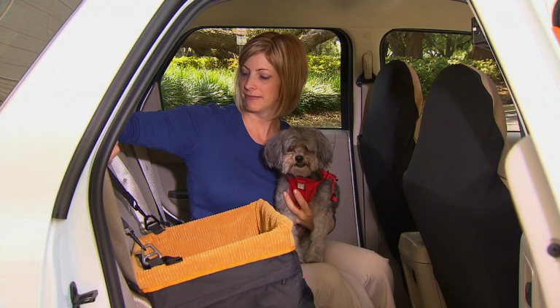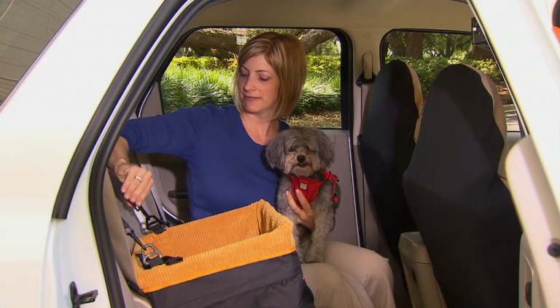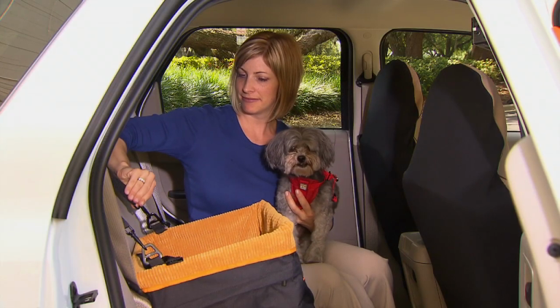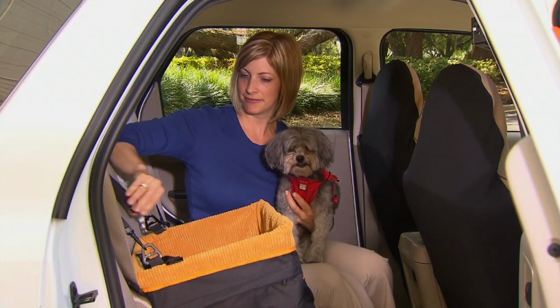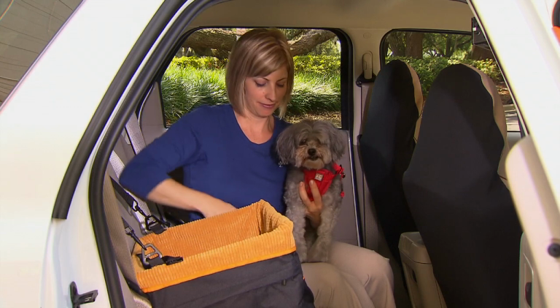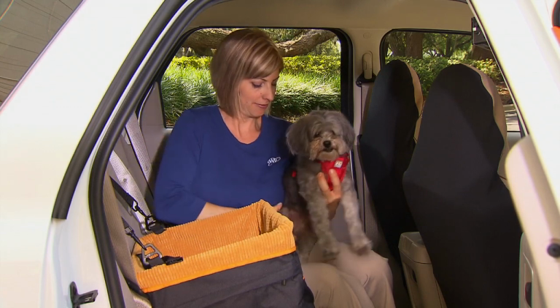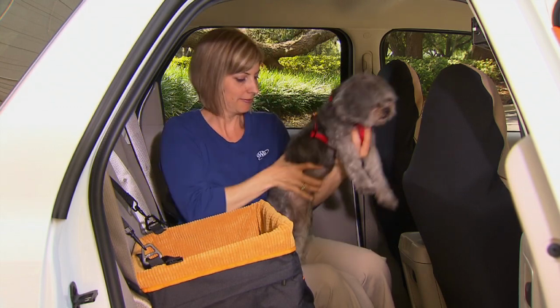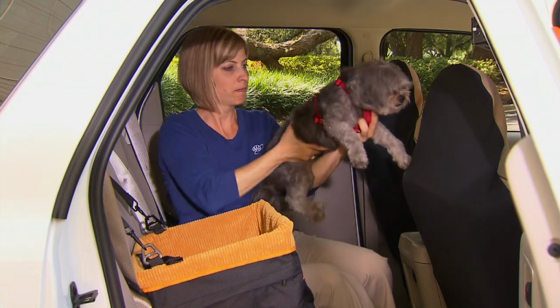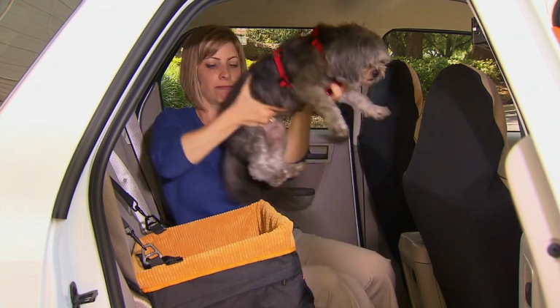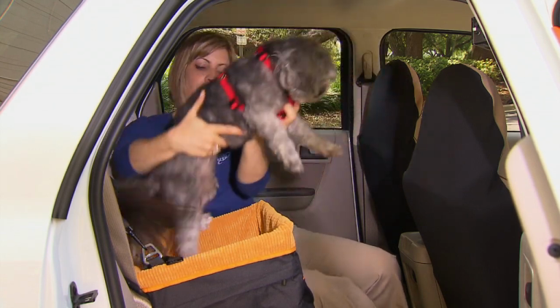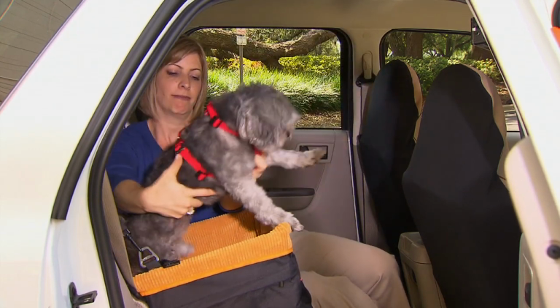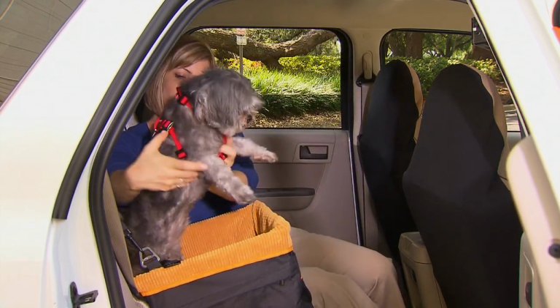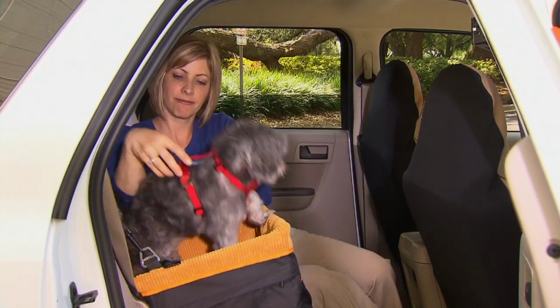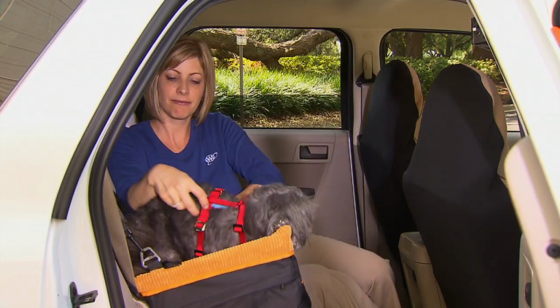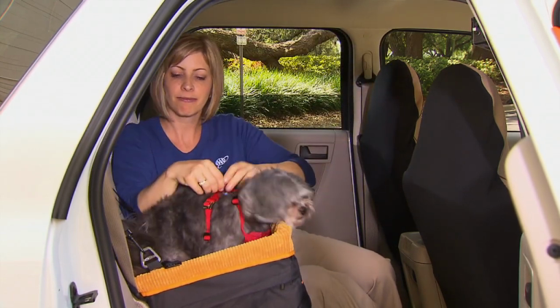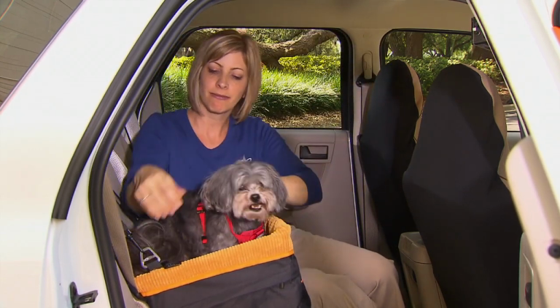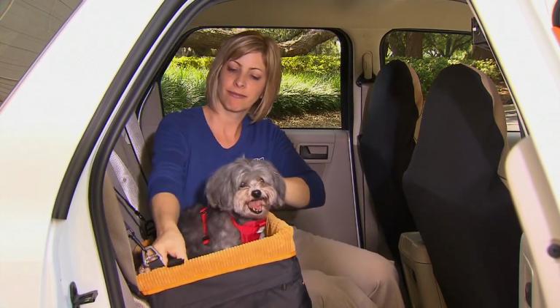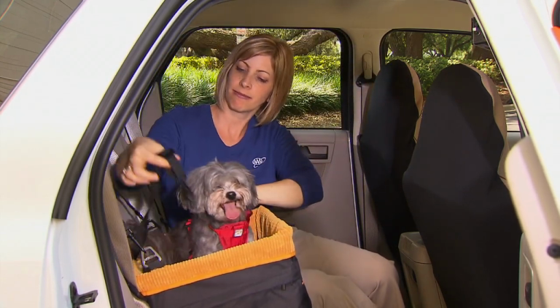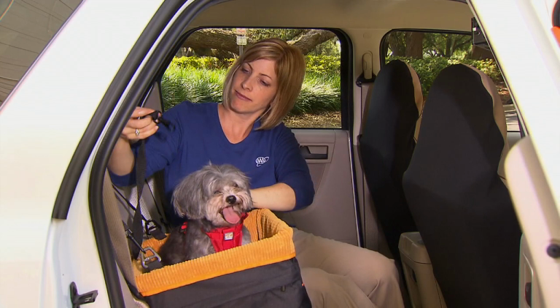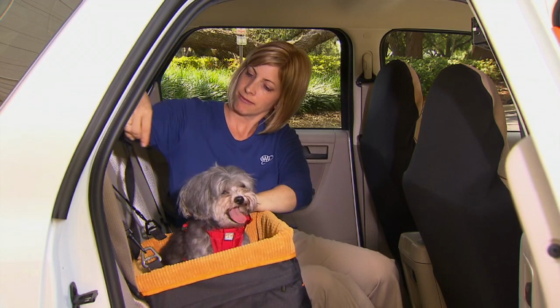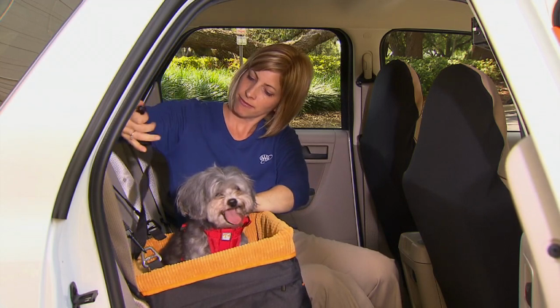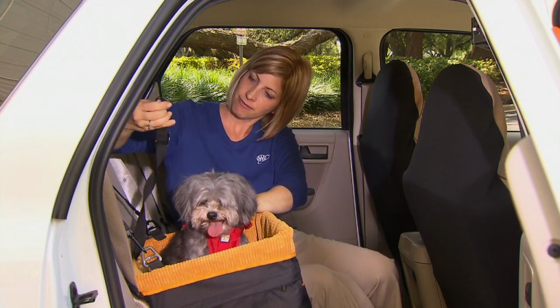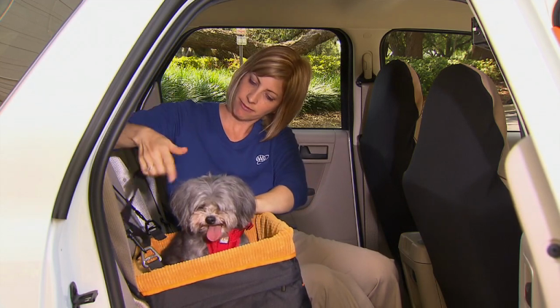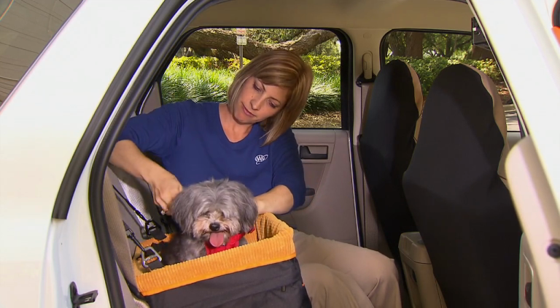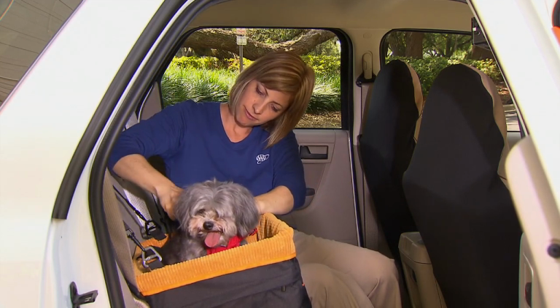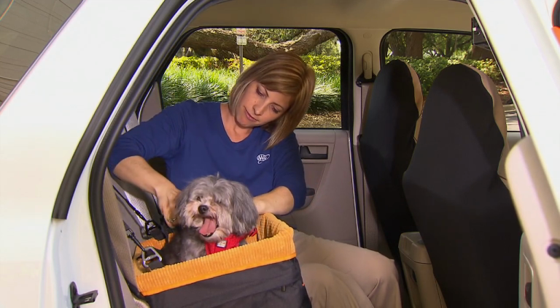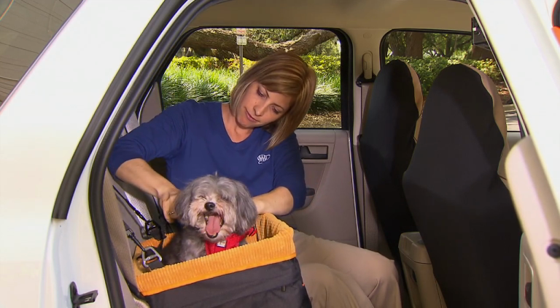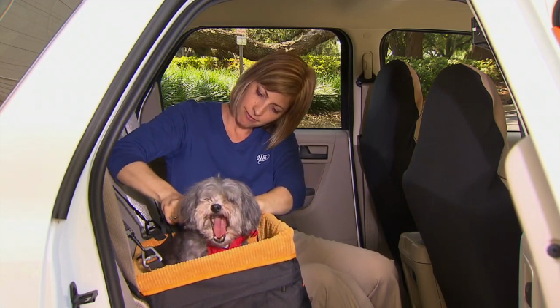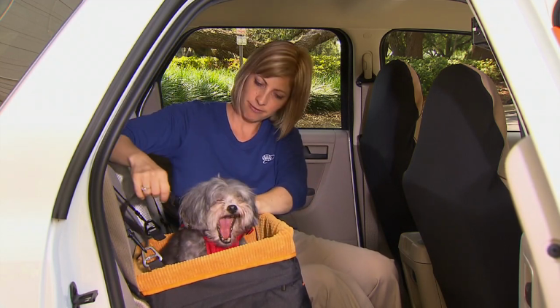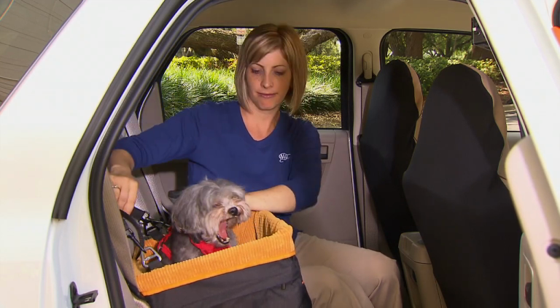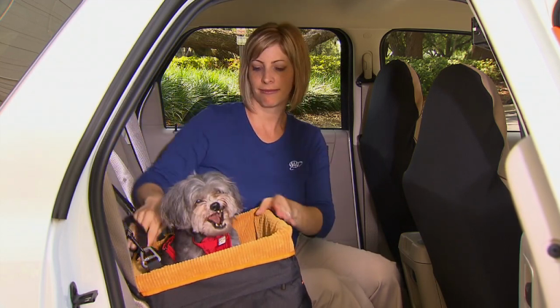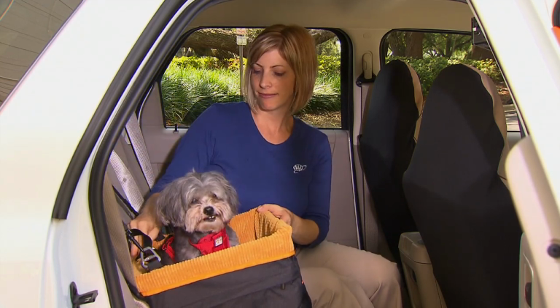If you have a smaller dog you can also consider a pet booster seat. A booster seat is tethered to the car seat and allows smaller dogs to see out of the window. Your pet safety harness connects to the tether.